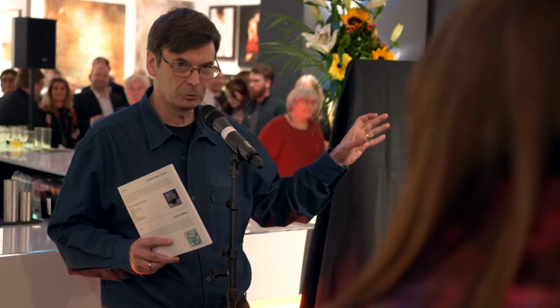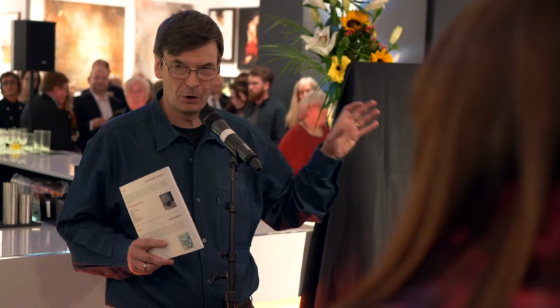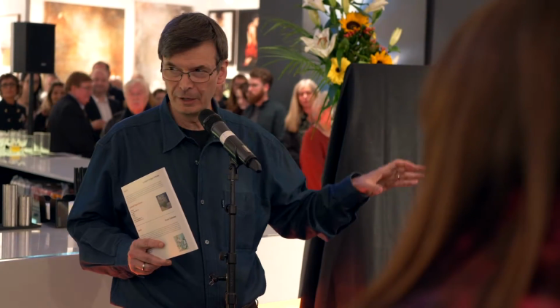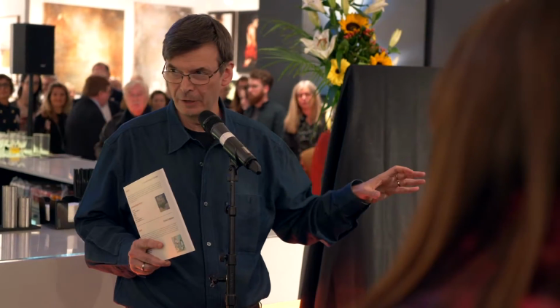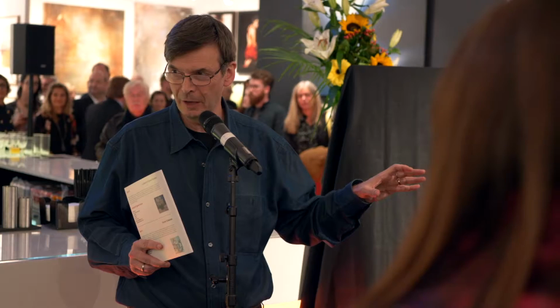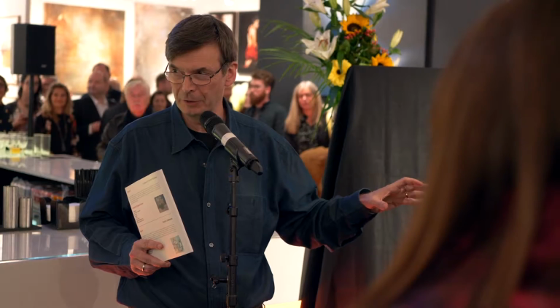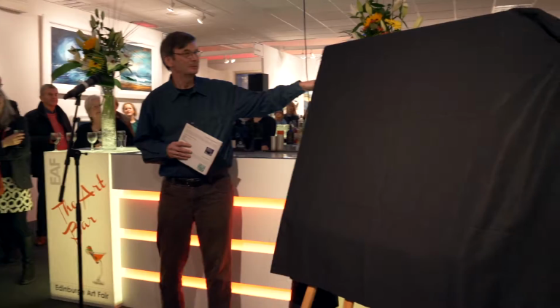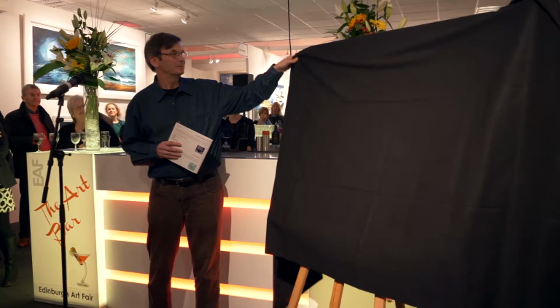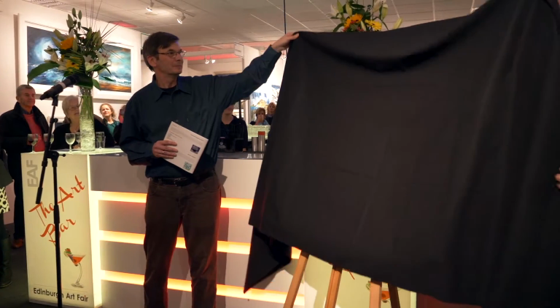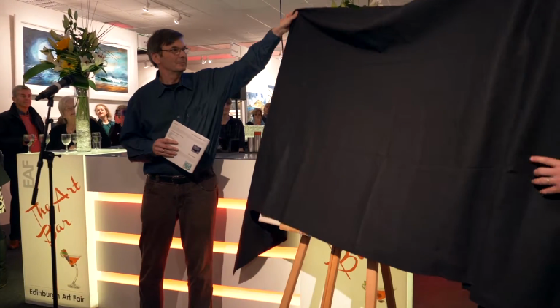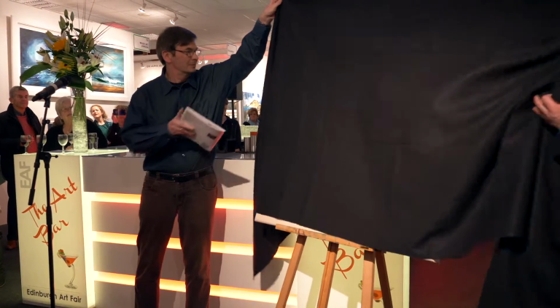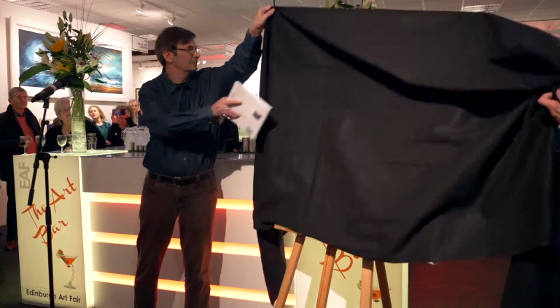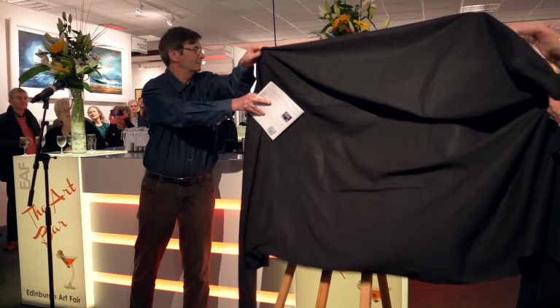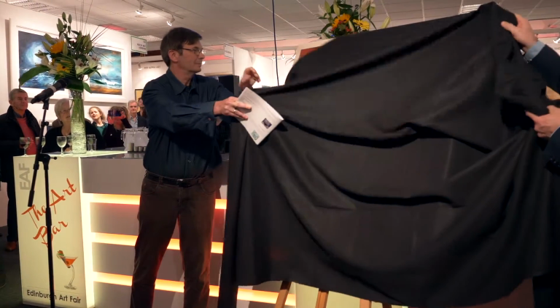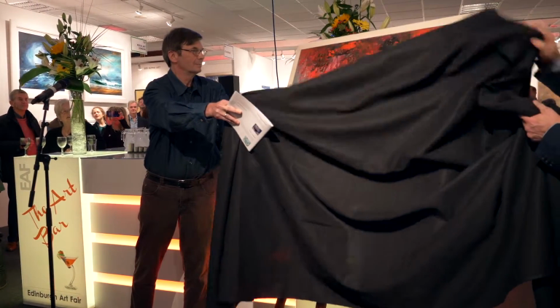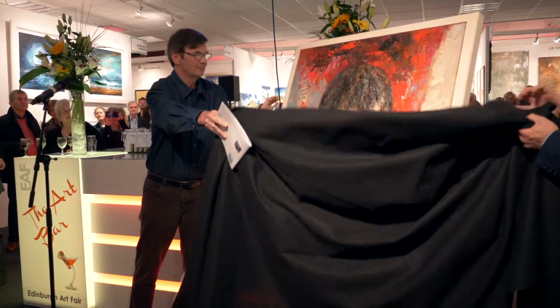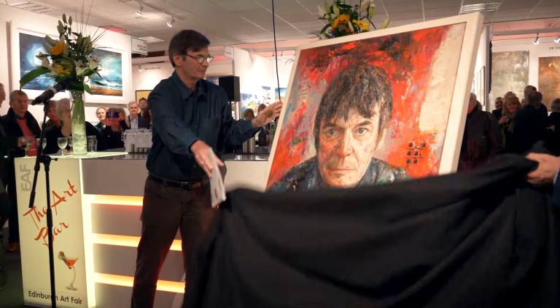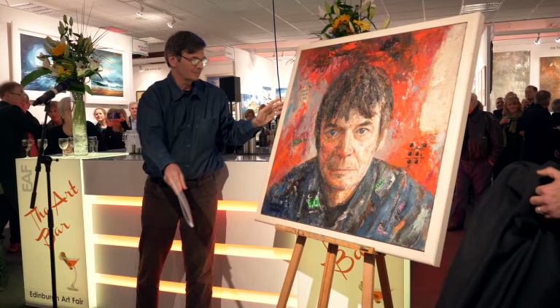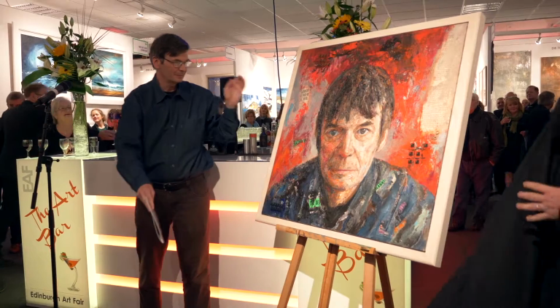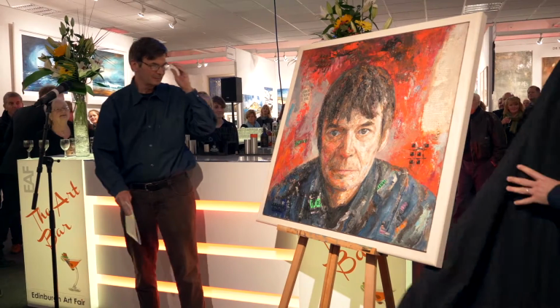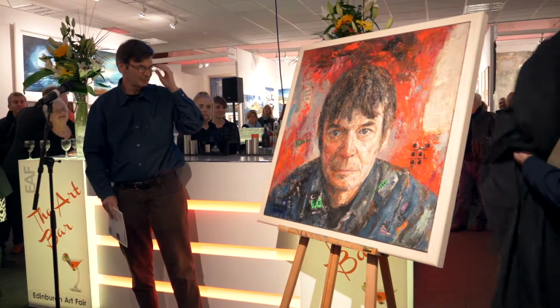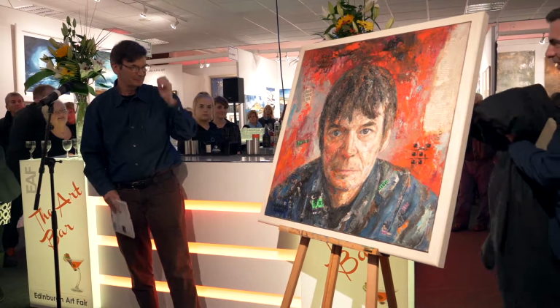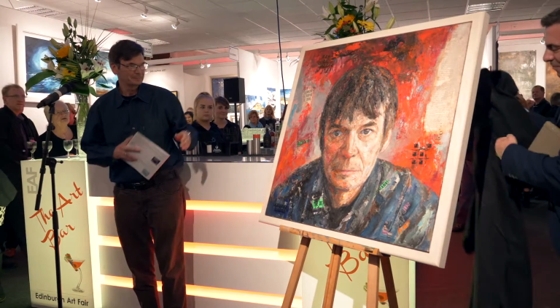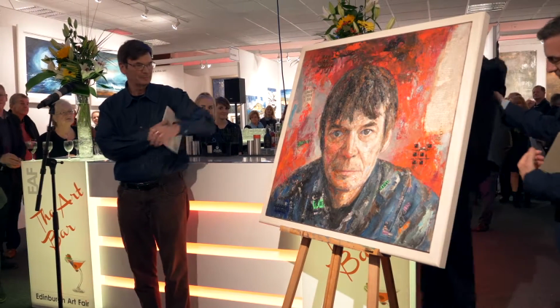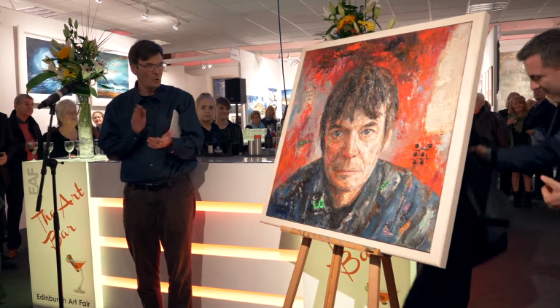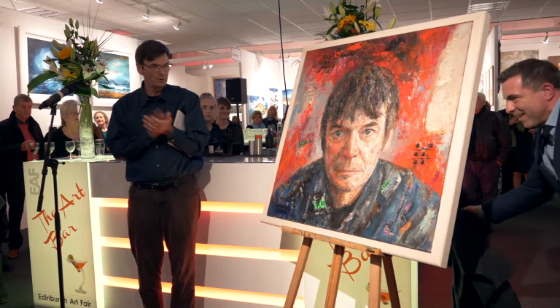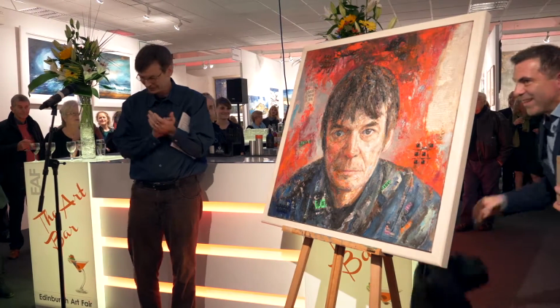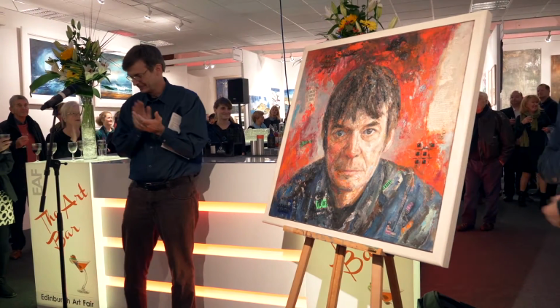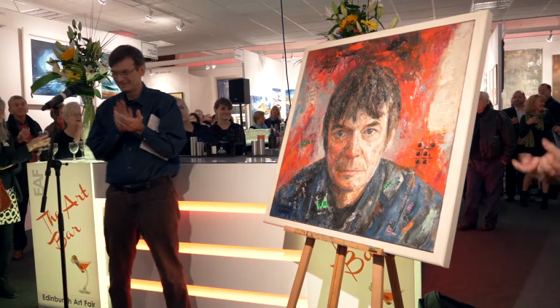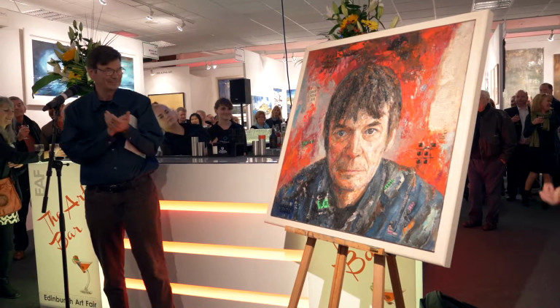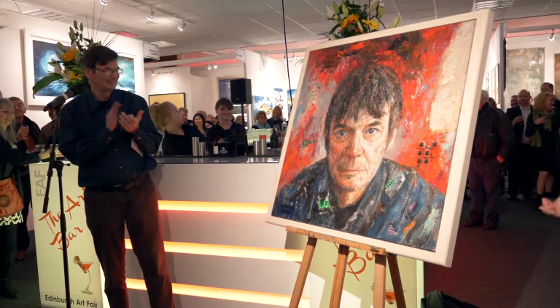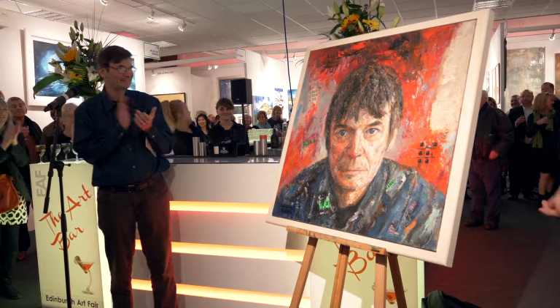For example, this painting of Ian Rankin — we went to Ian's place. He sat for us a couple of times. We filmed the process, repainting him chatting about his new book, and then I took the painting back to my studio and completed the painting.